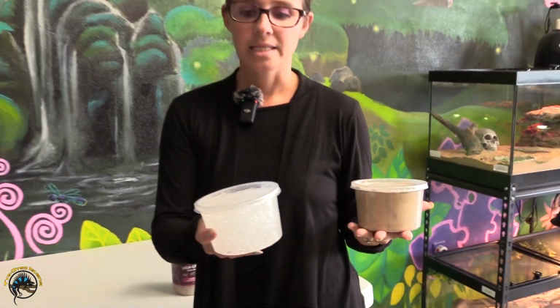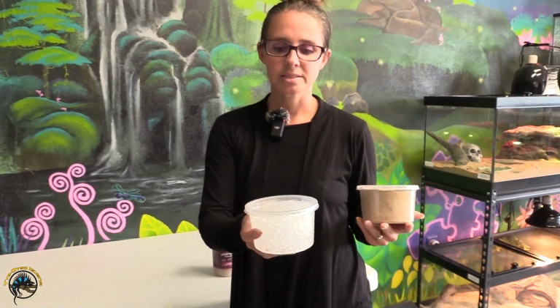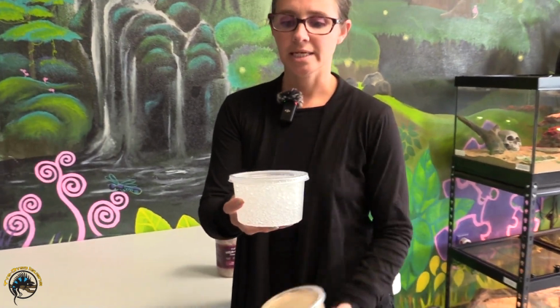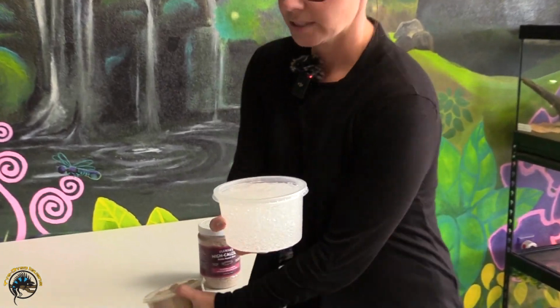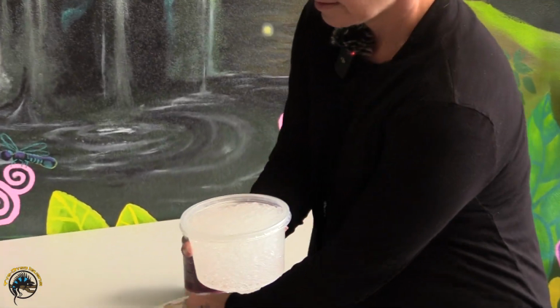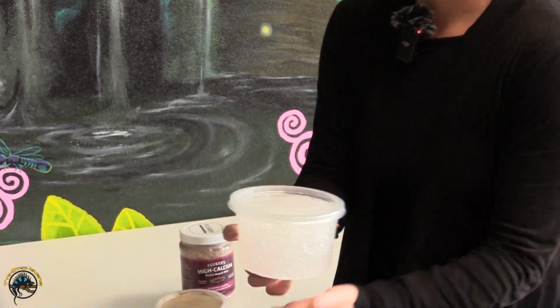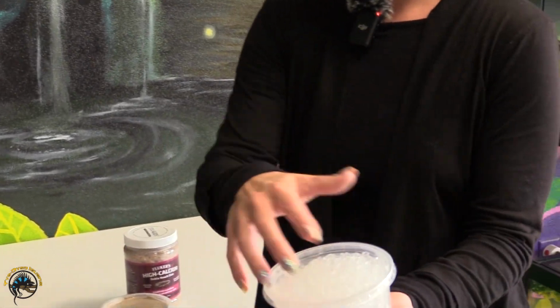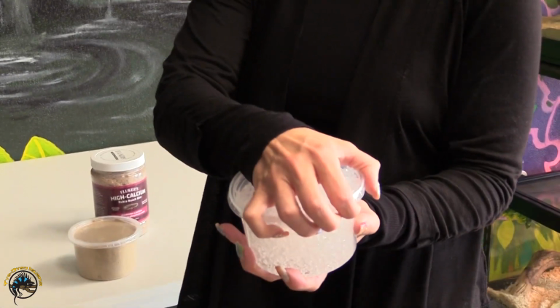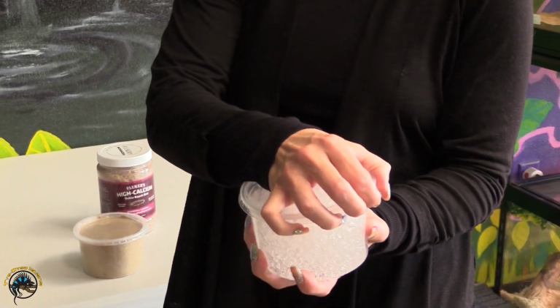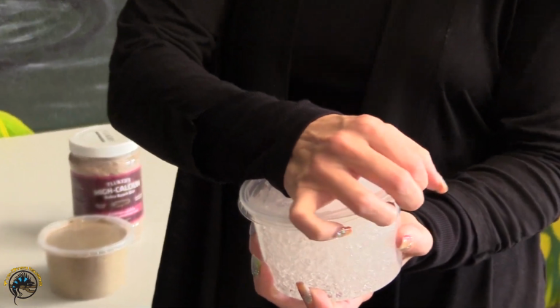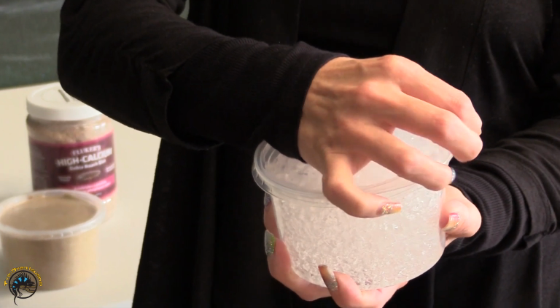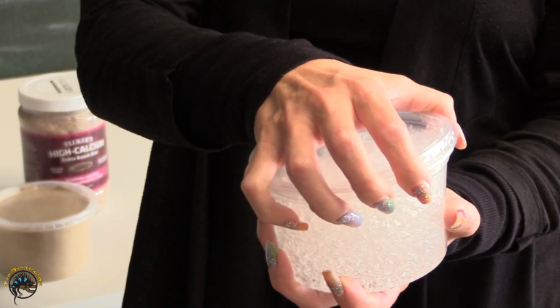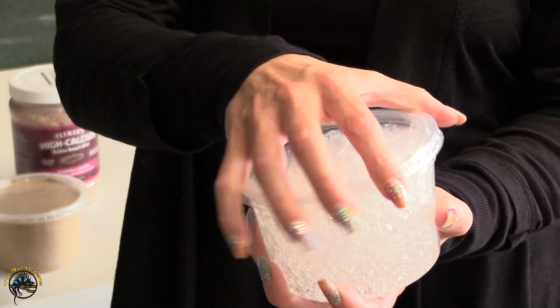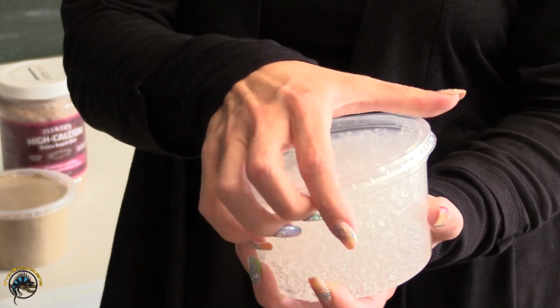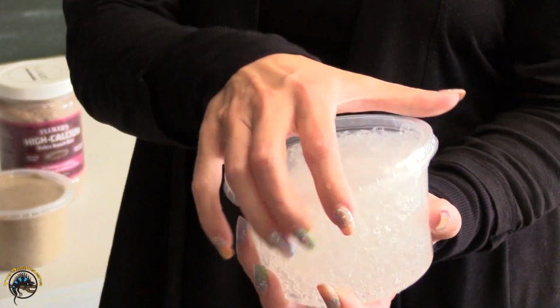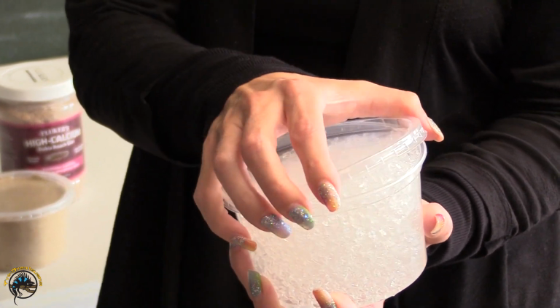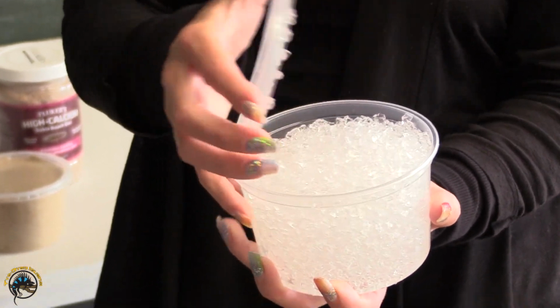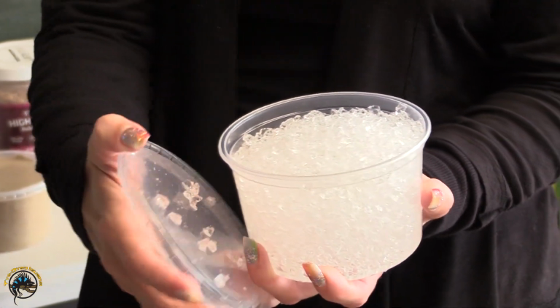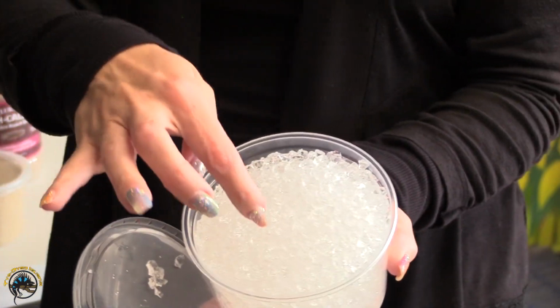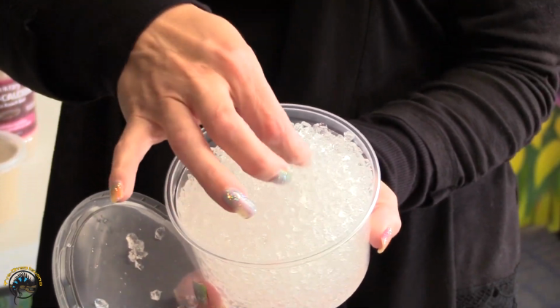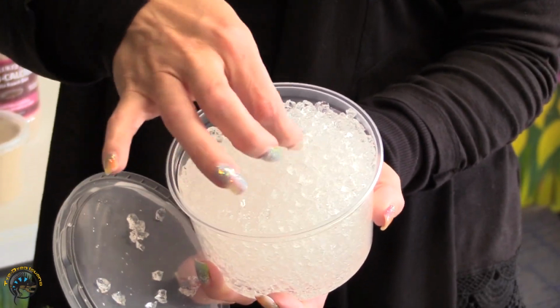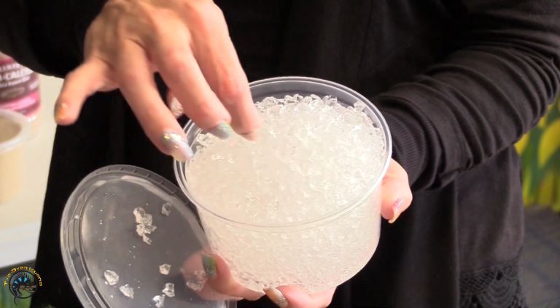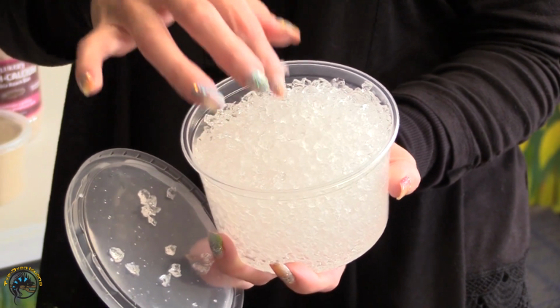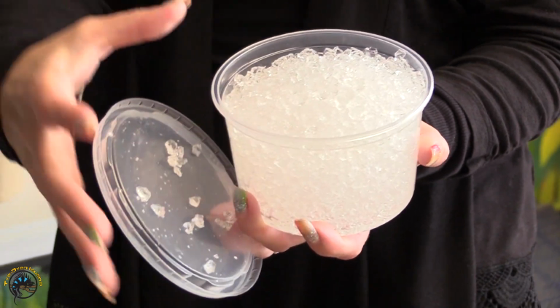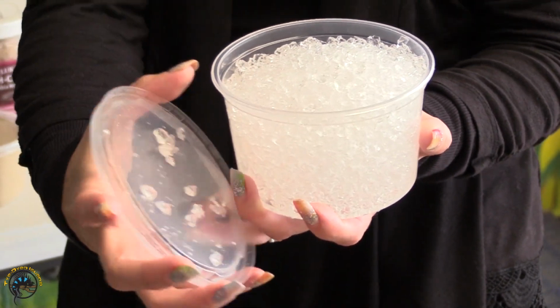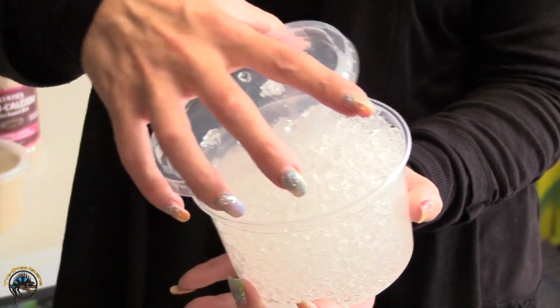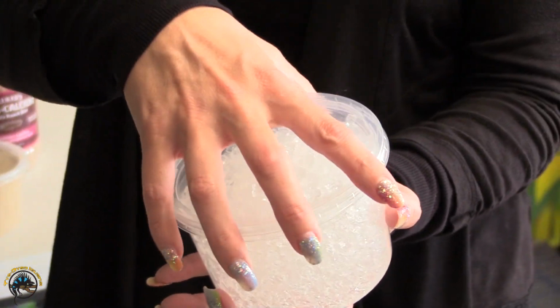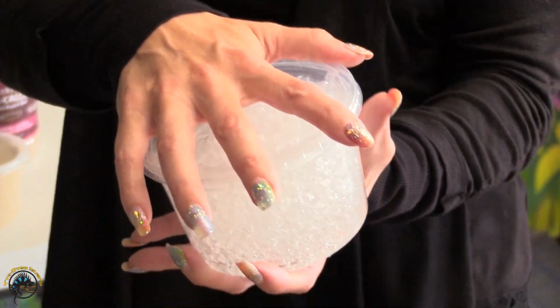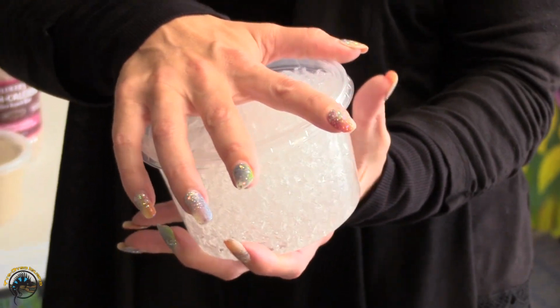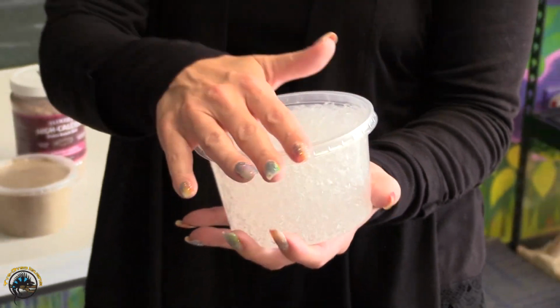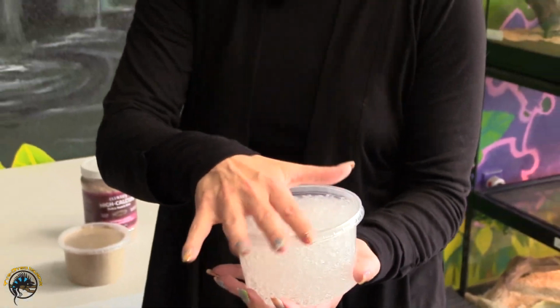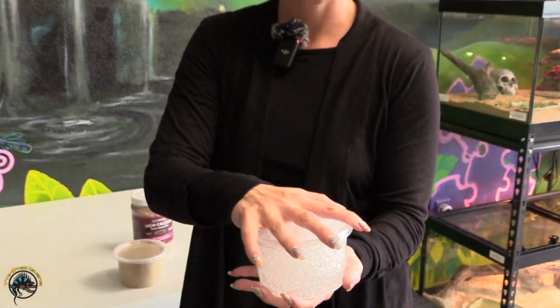And then this is just a gelatin-like water so the crickets don't drown in it, because crickets can't swim. It does have calcium in it, but it's just kind of like jelly water. They'll suck the moisture out — that way they don't suck the moisture out of each other.